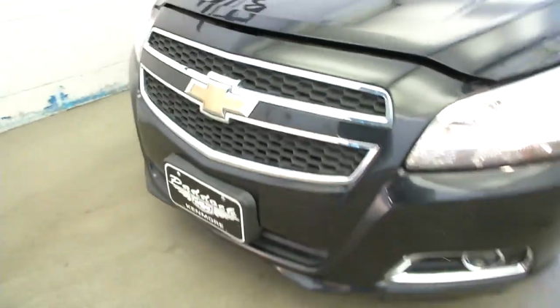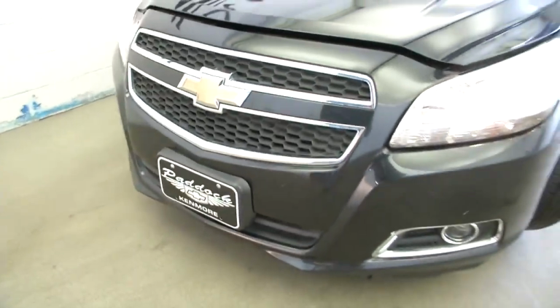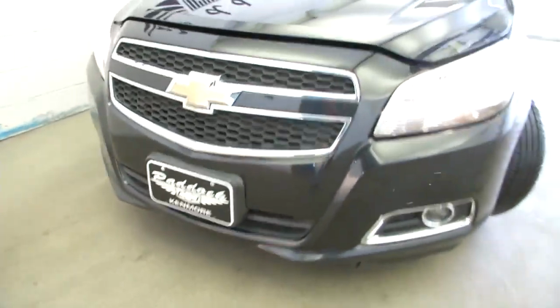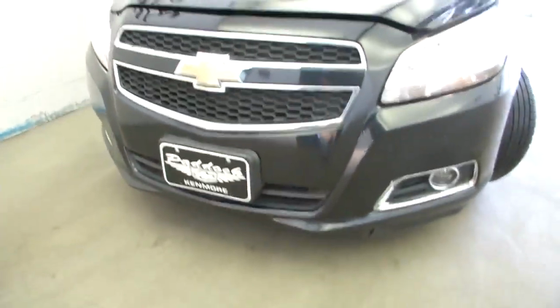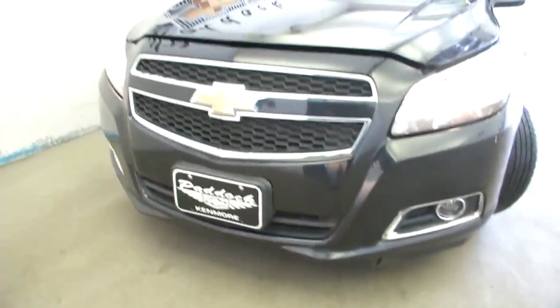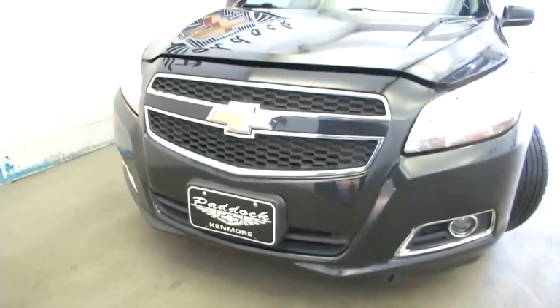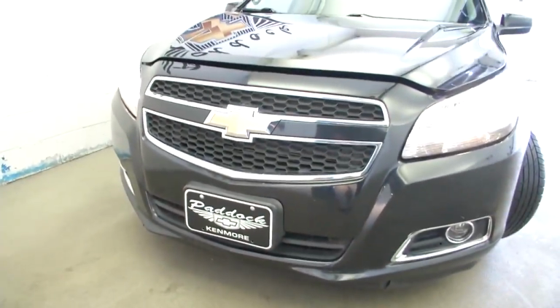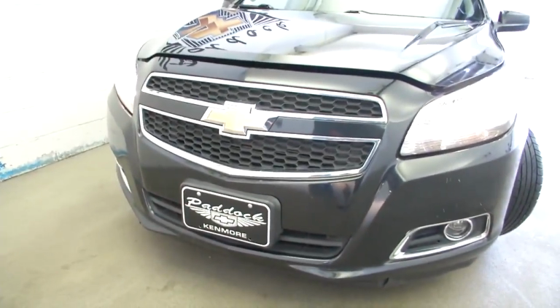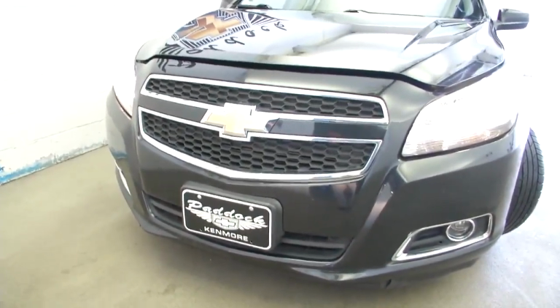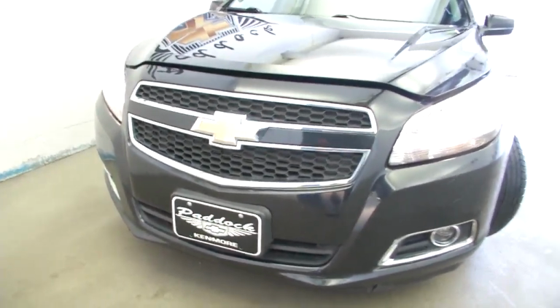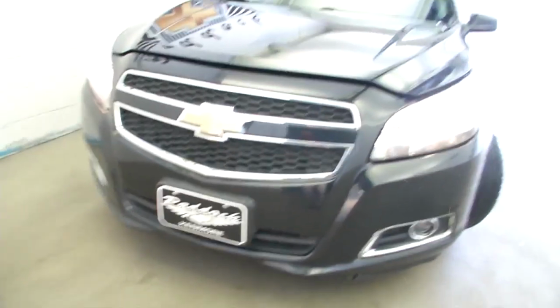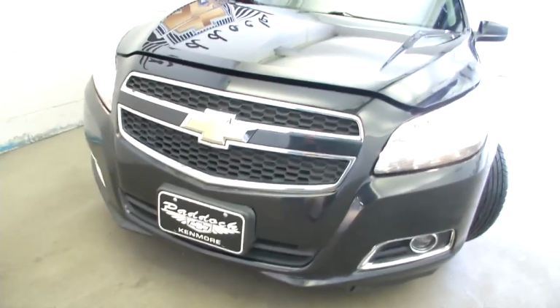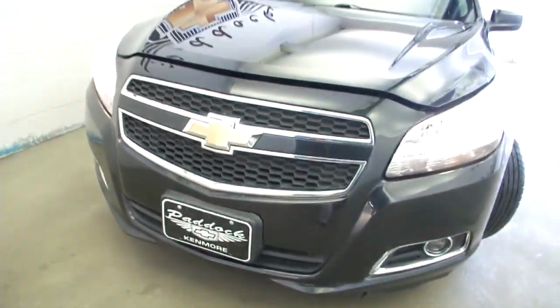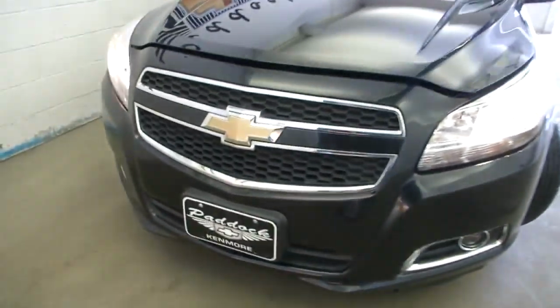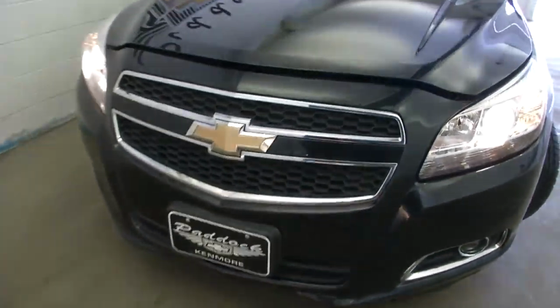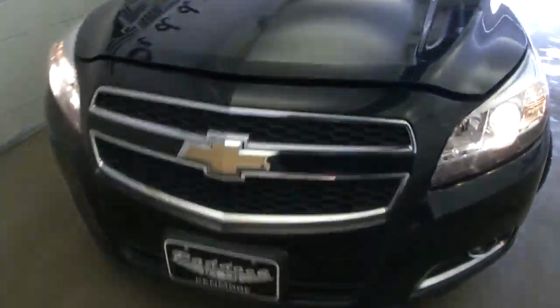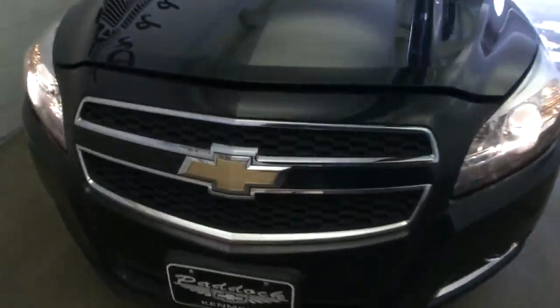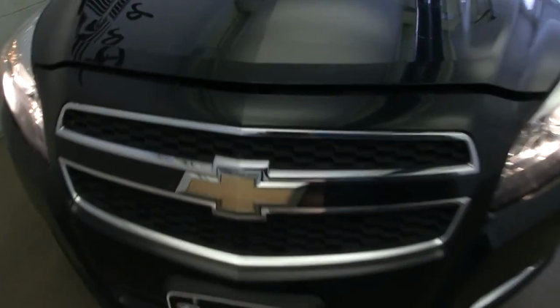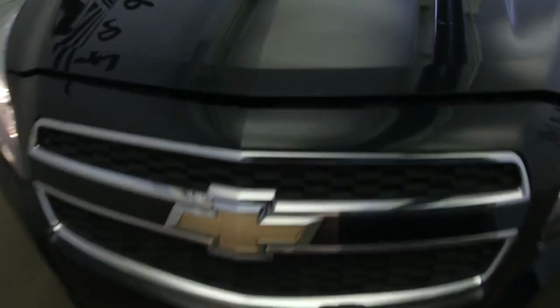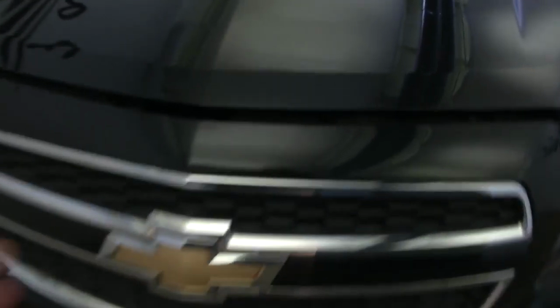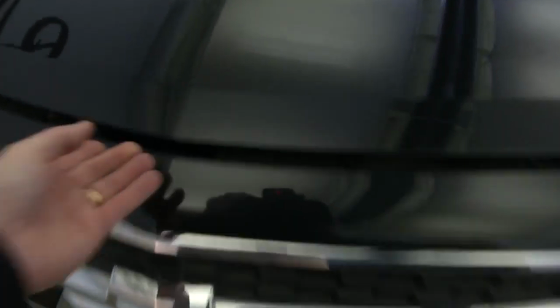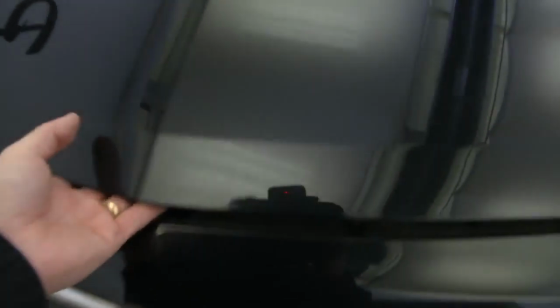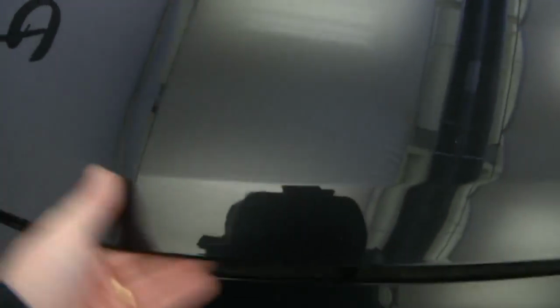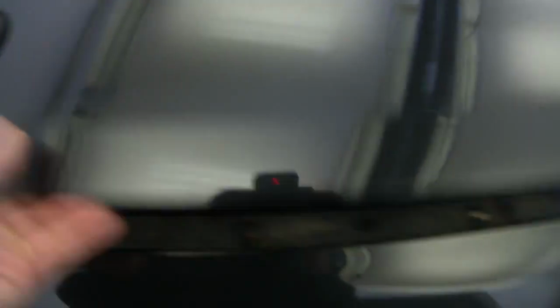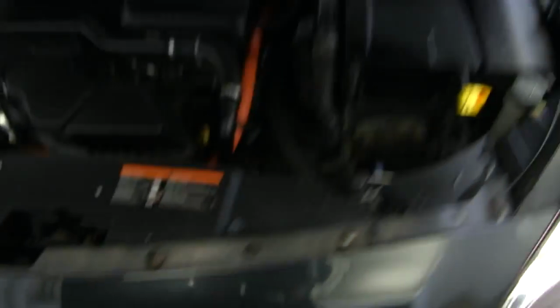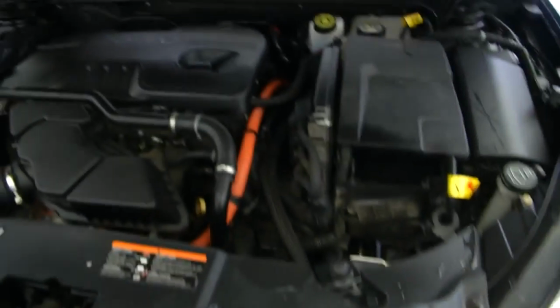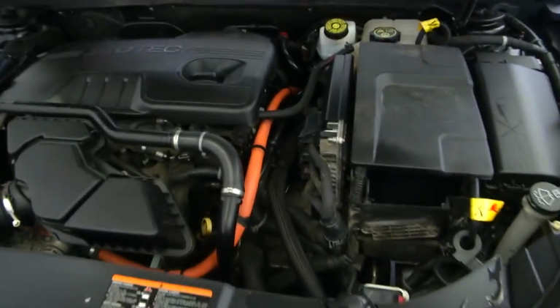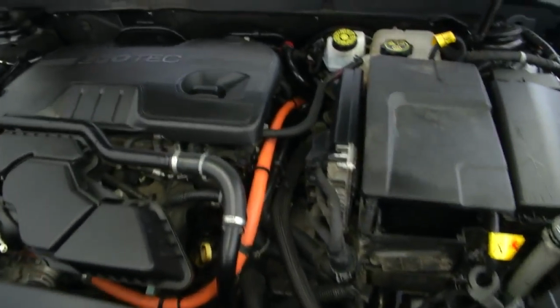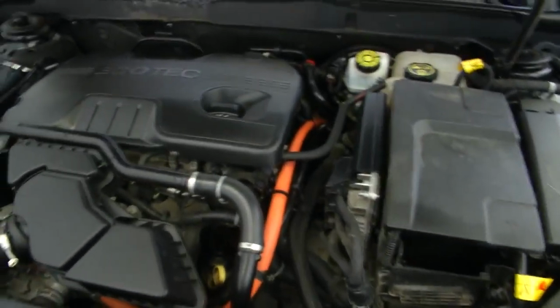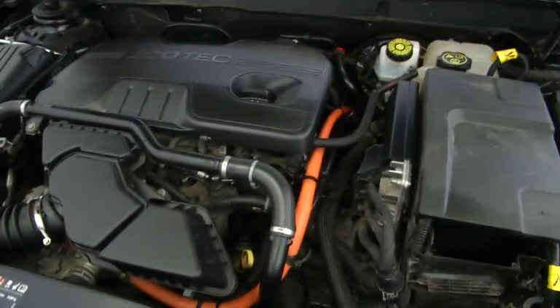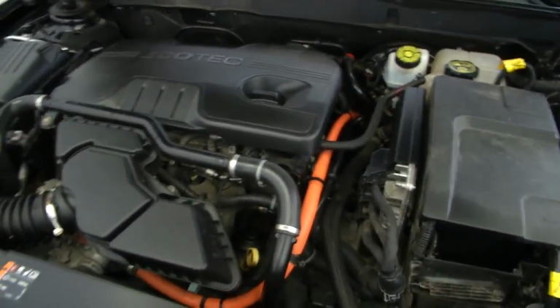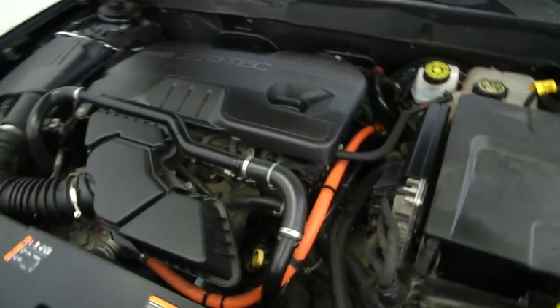No blemishes on this vehicle. Look at the reflection in that paint. This is a good Malibu, folks — 2013. Sounds great.